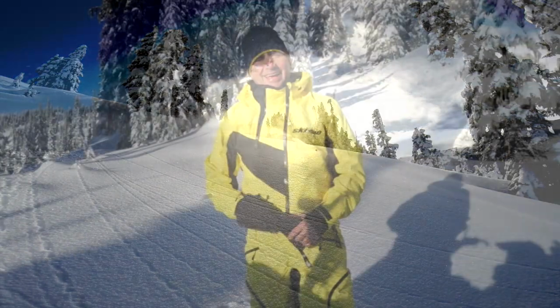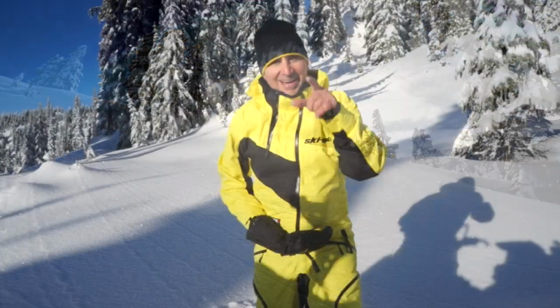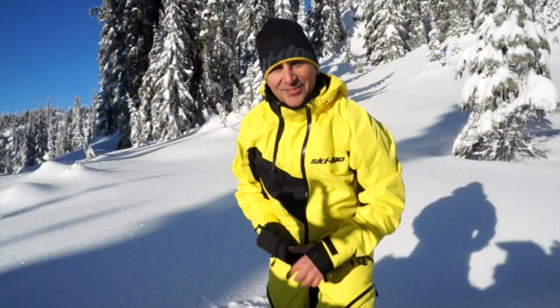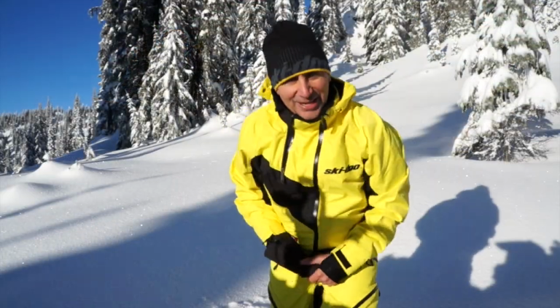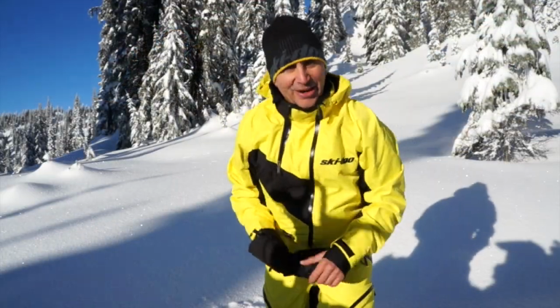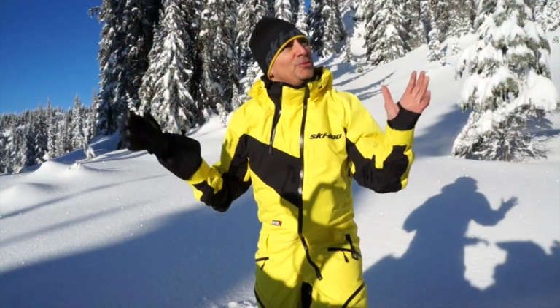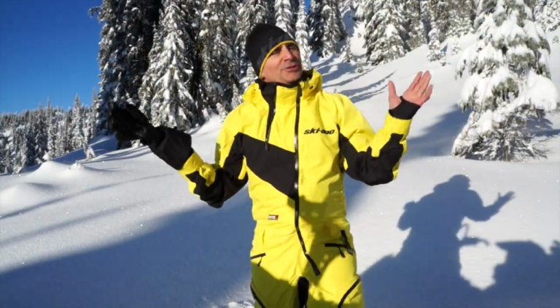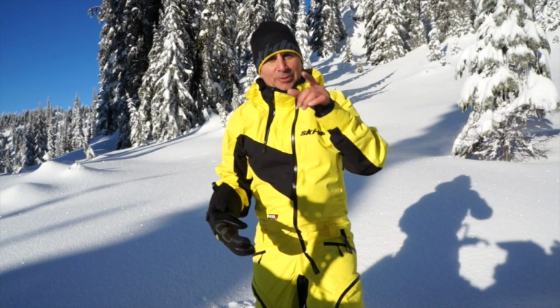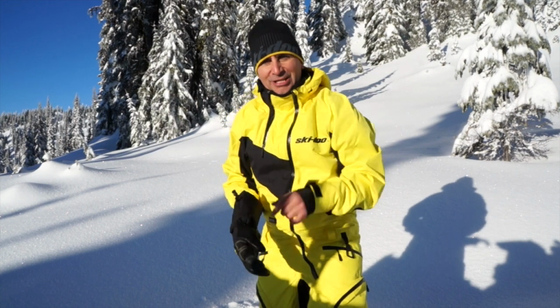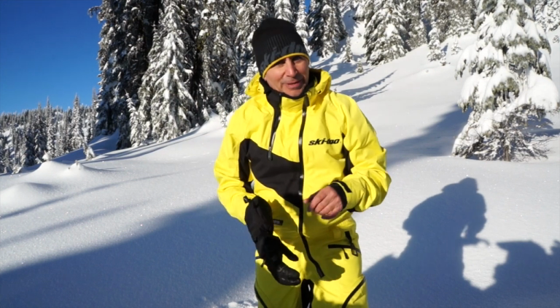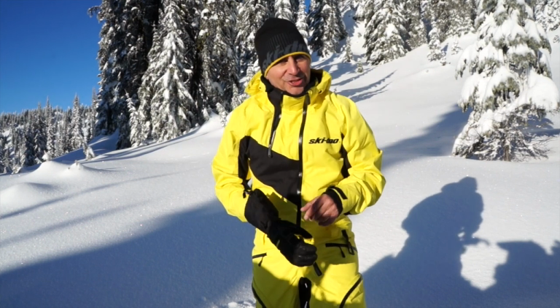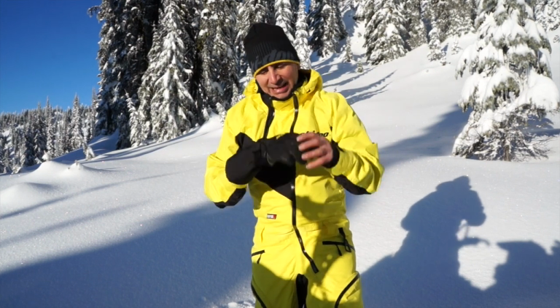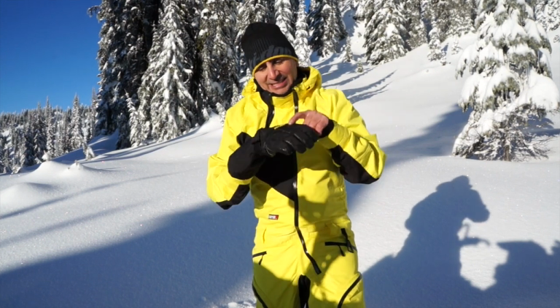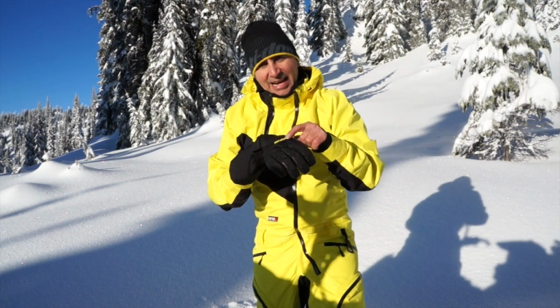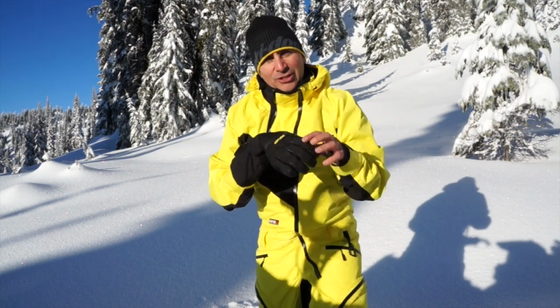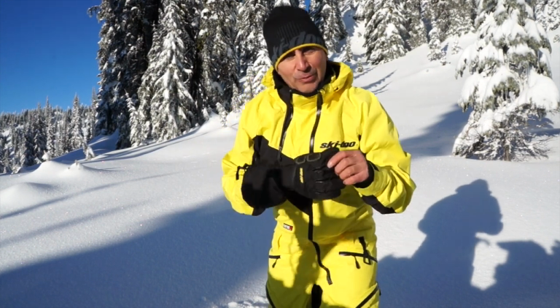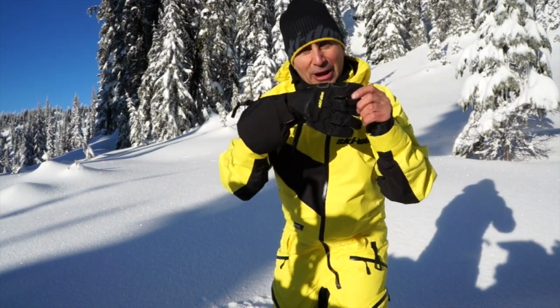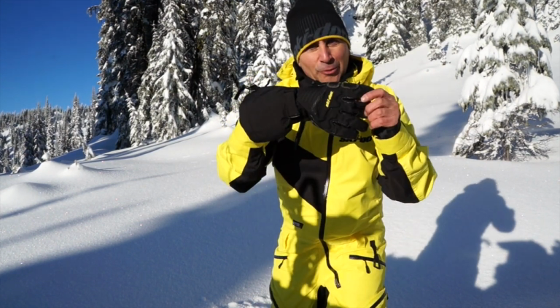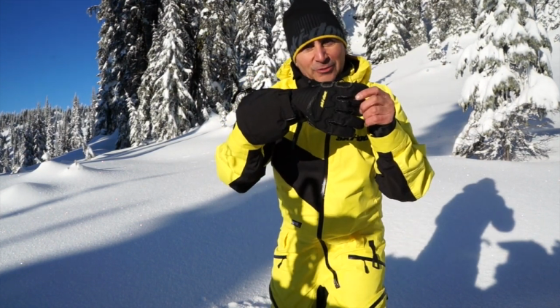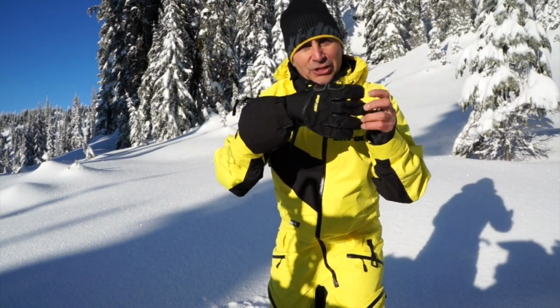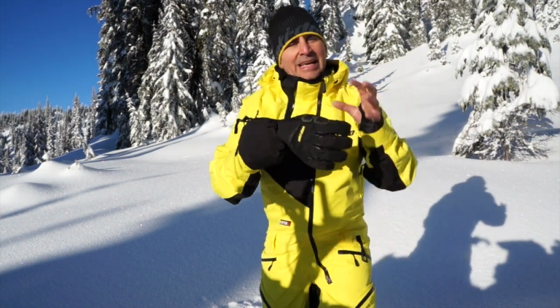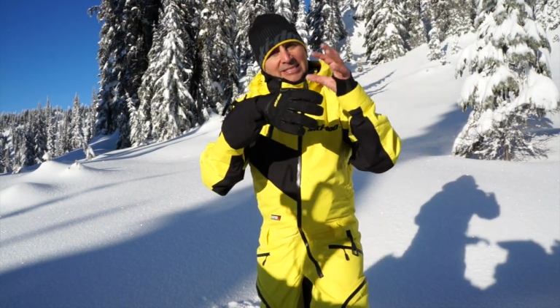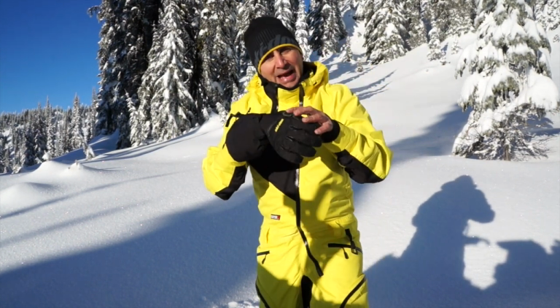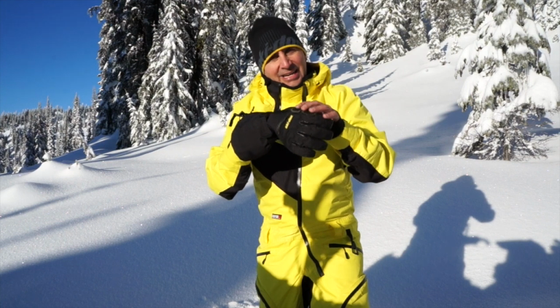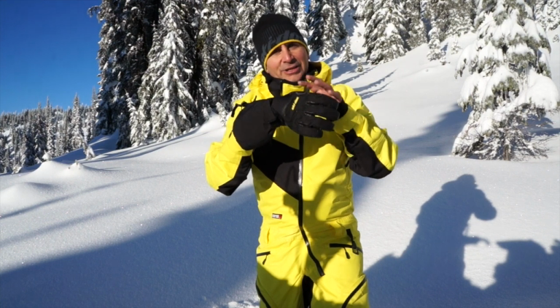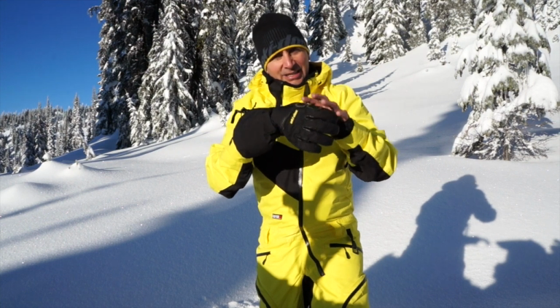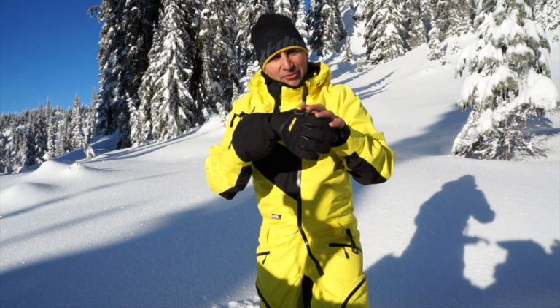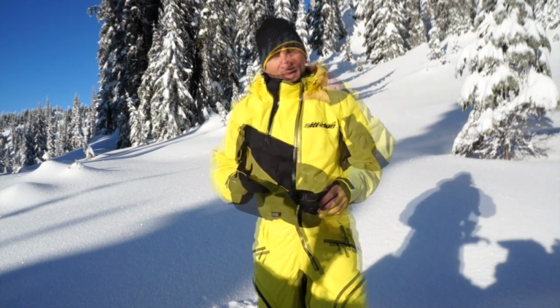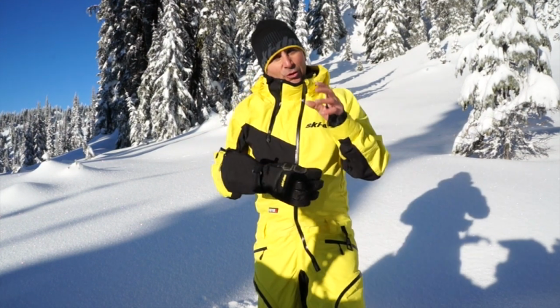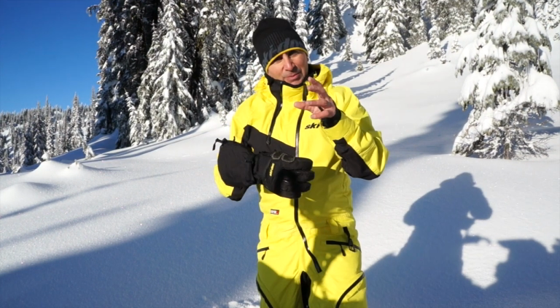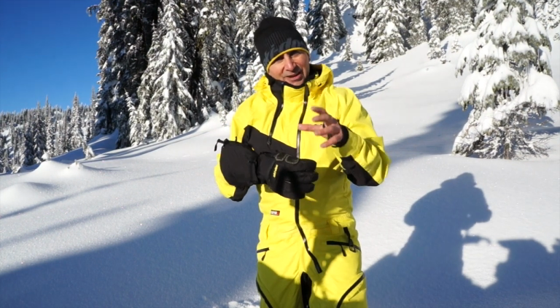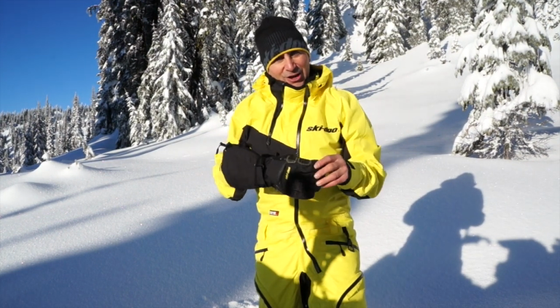Hey guys, Dave Neroni here, another beautiful day in the British Columbia backcountry. Today I want to talk to you about a brand new product from Skidoo — it's the backcountry glove.